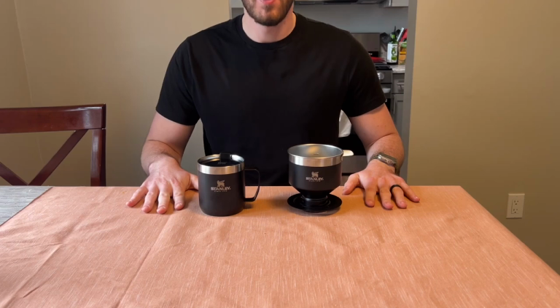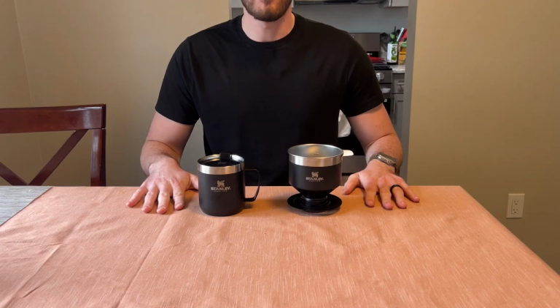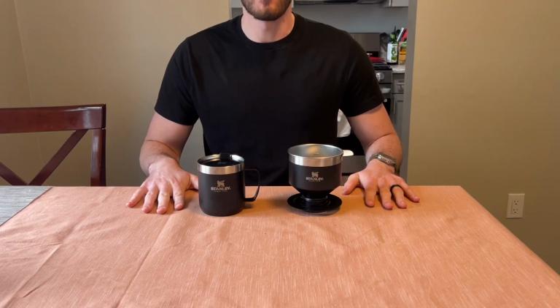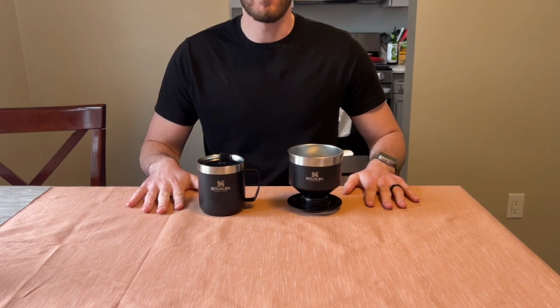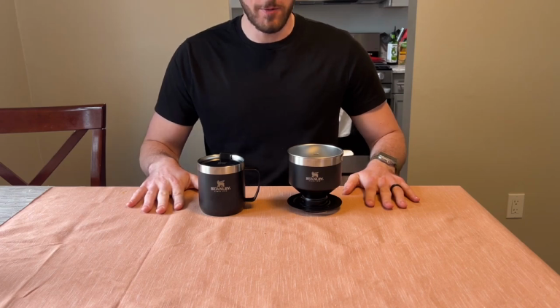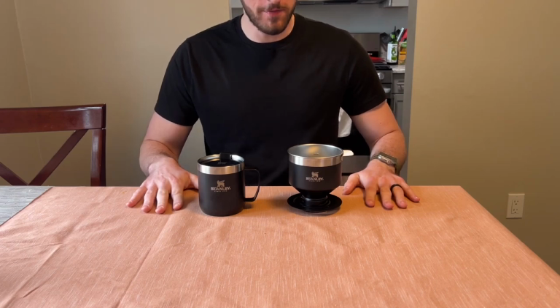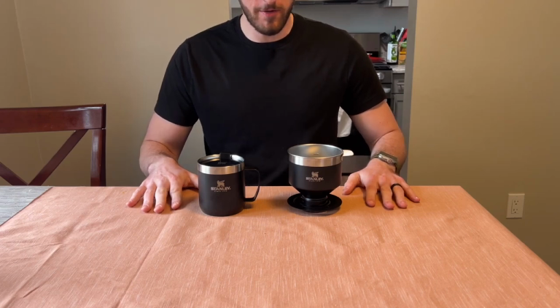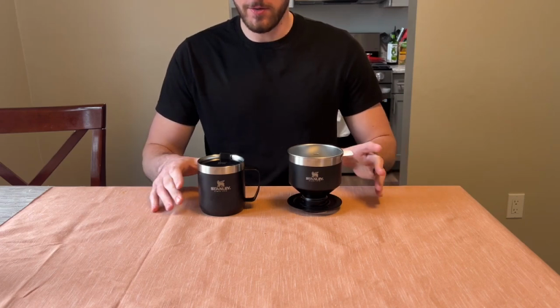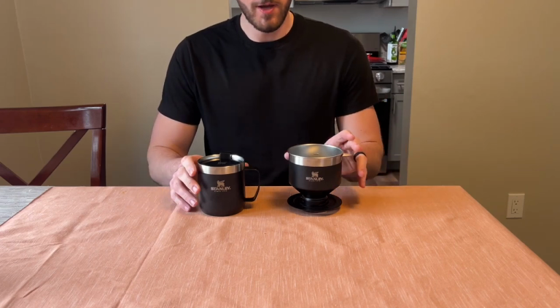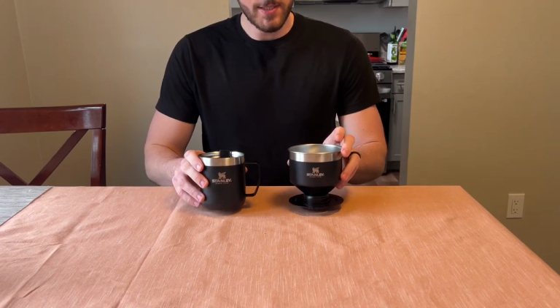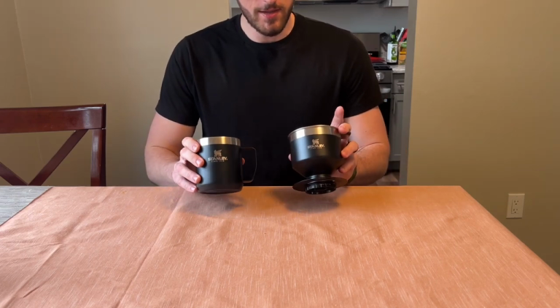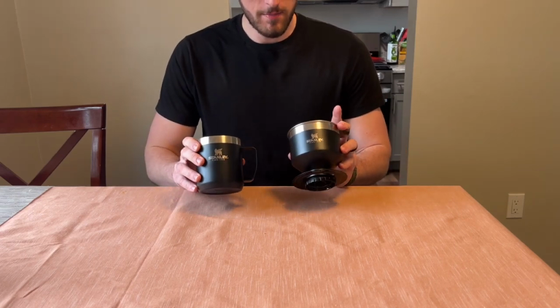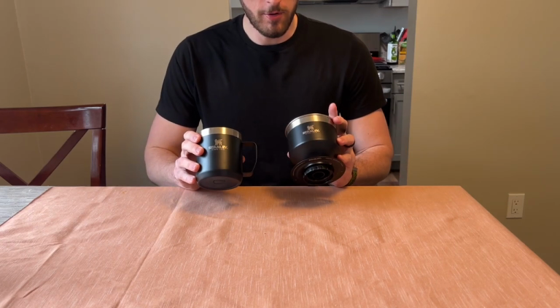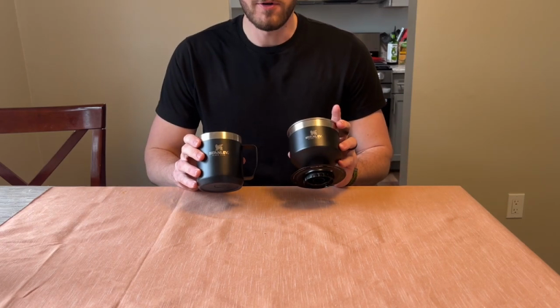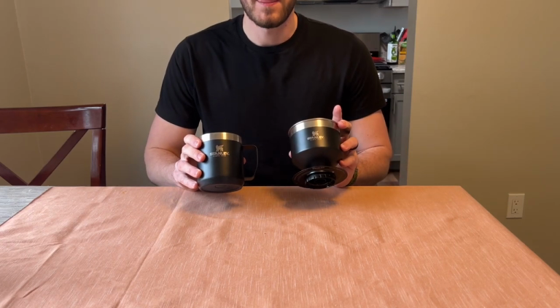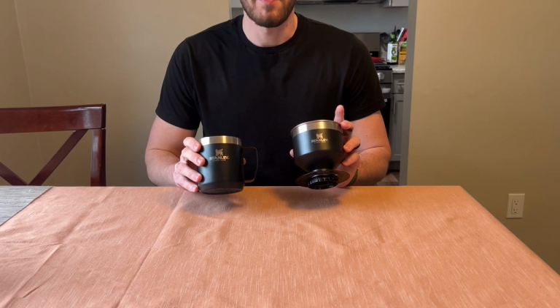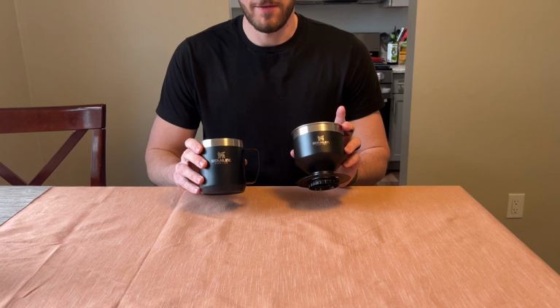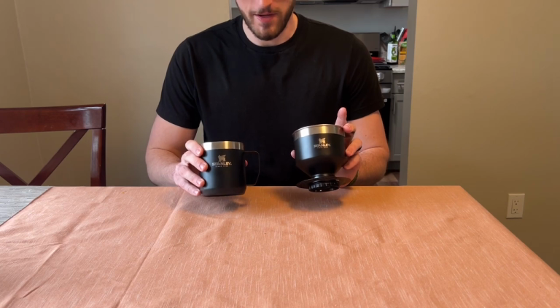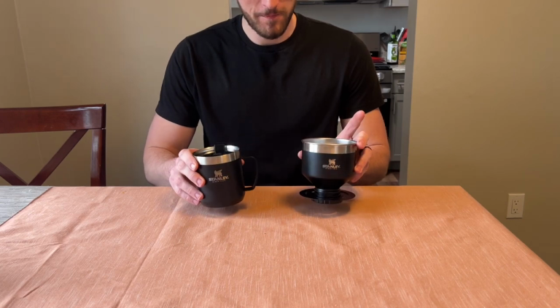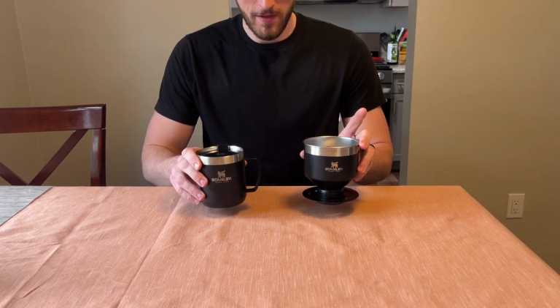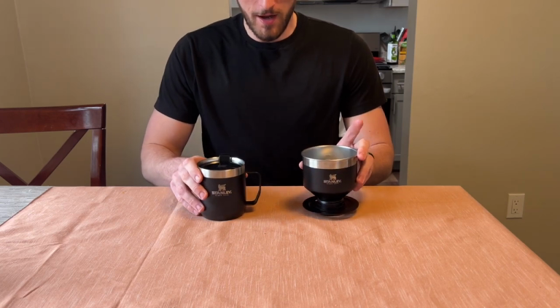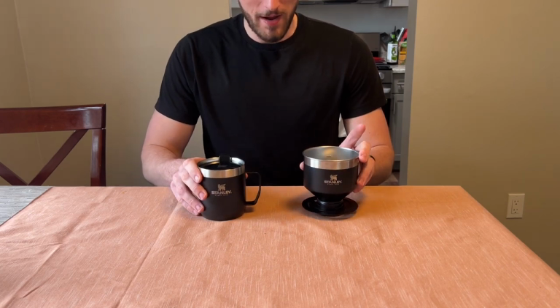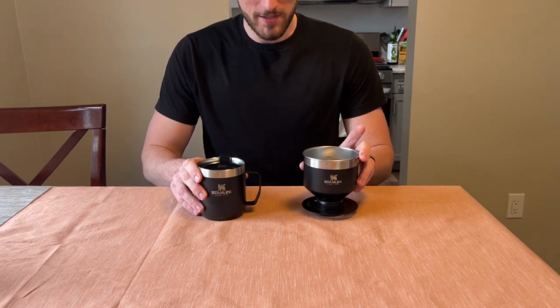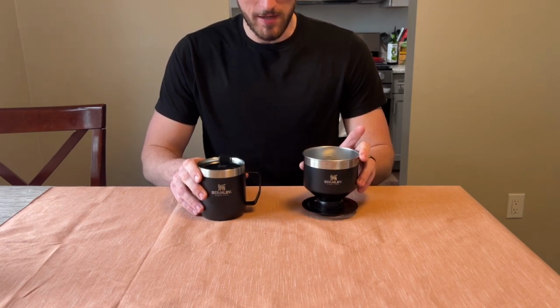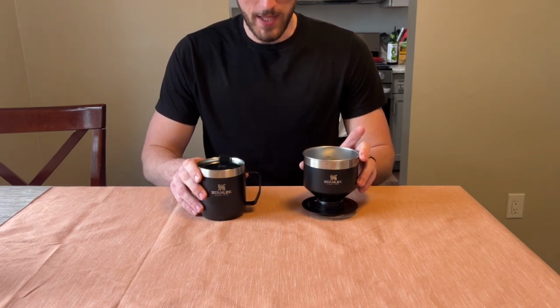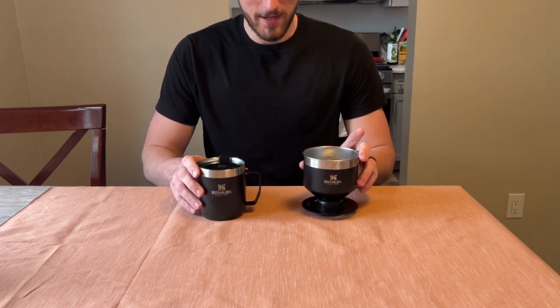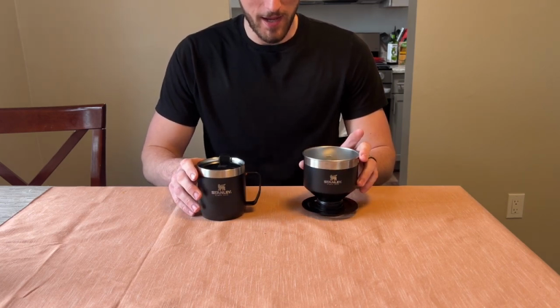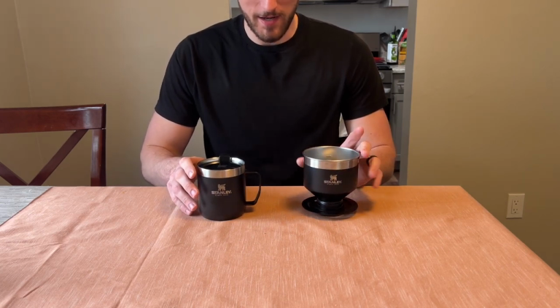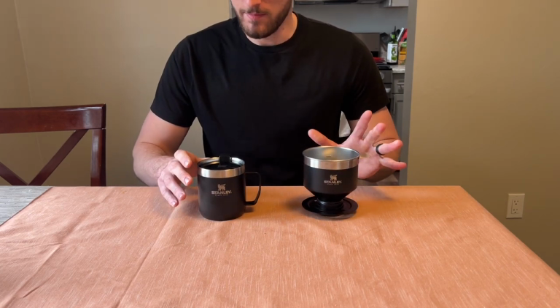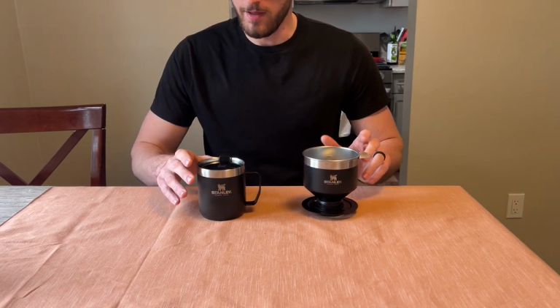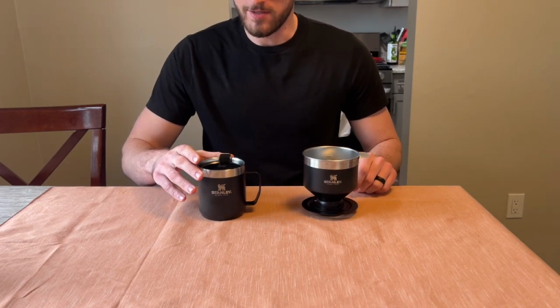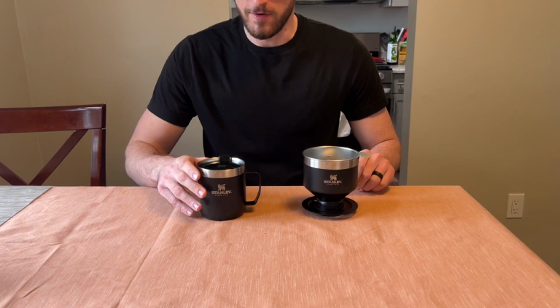Hey everybody, wanted to give a quick review of my new Stanley pour-over camping coffee maker. I have this in black and I'm loving this so far.